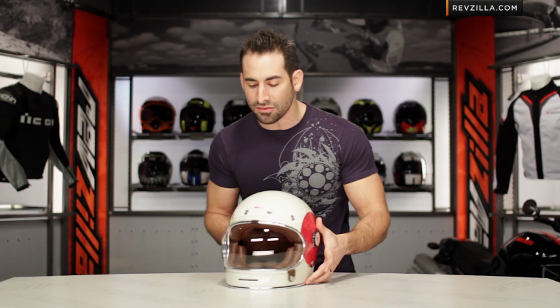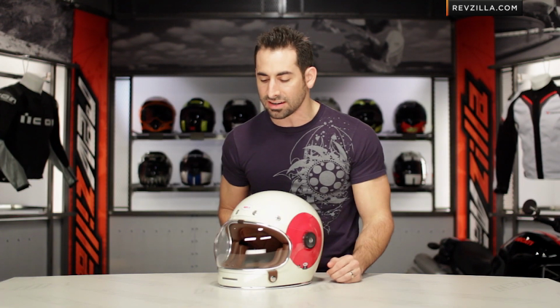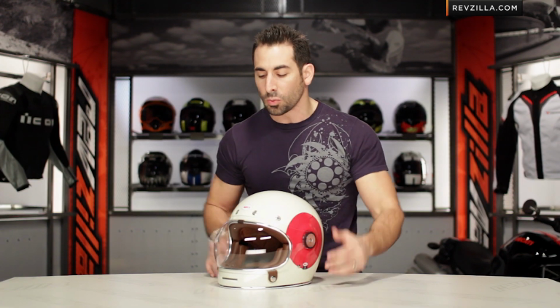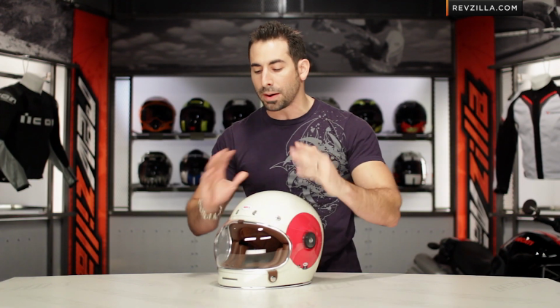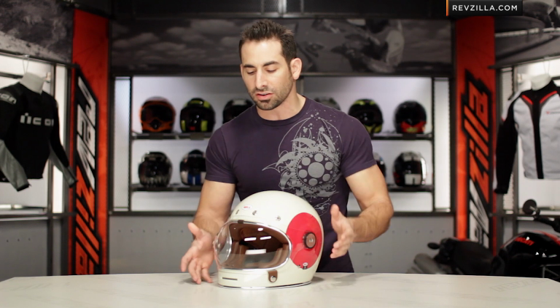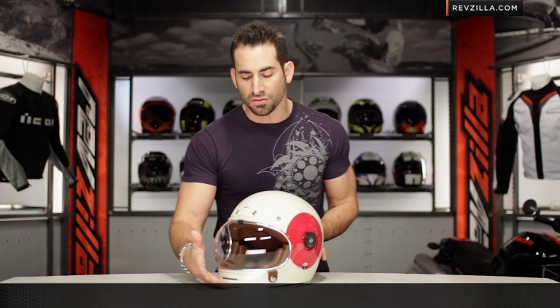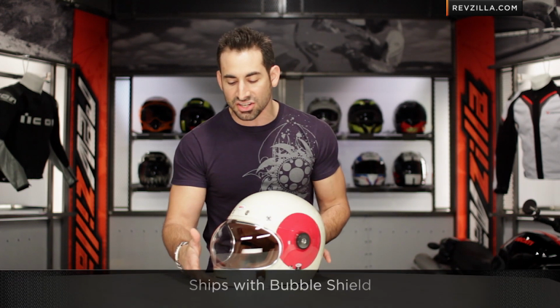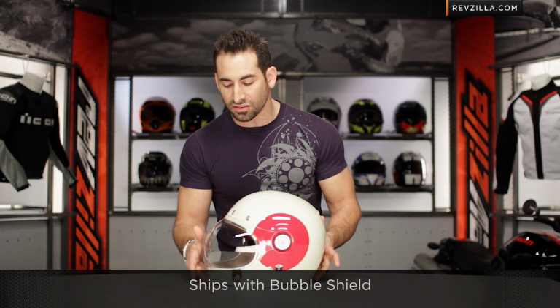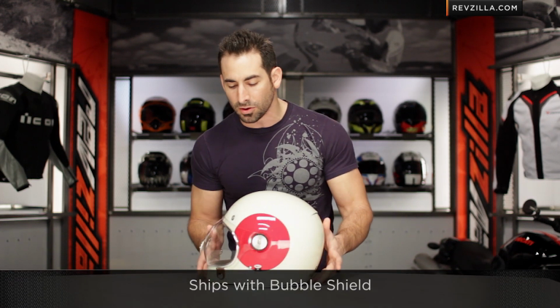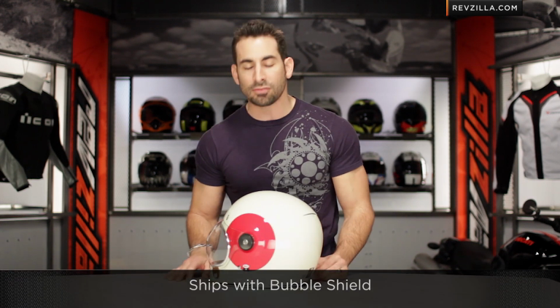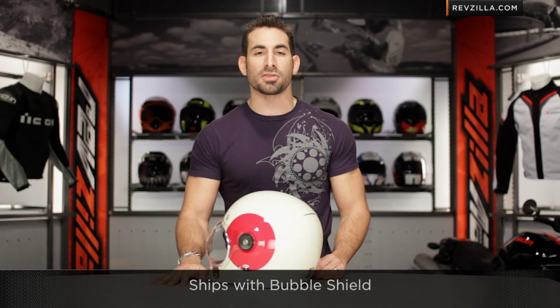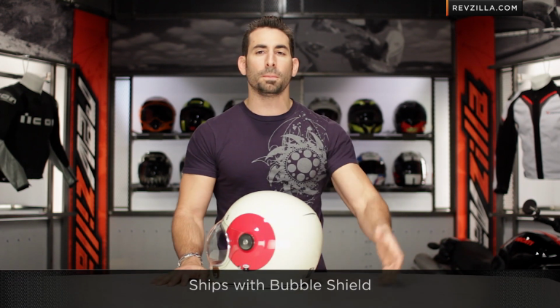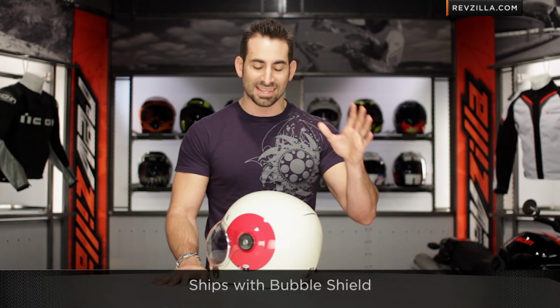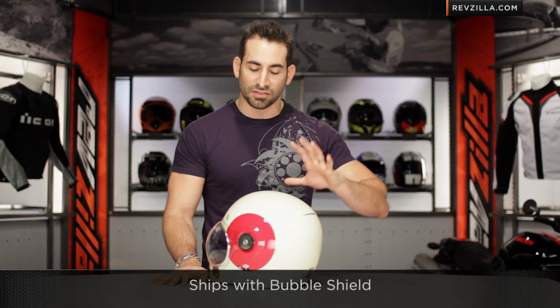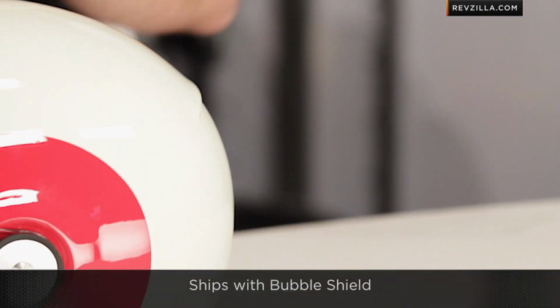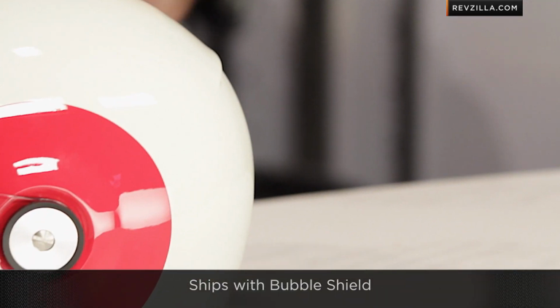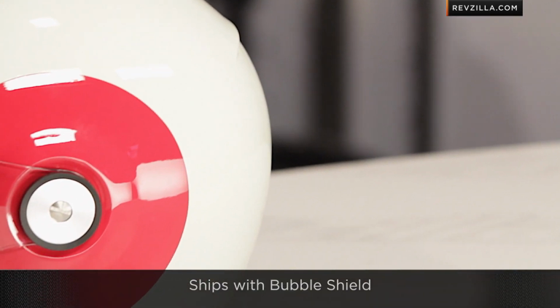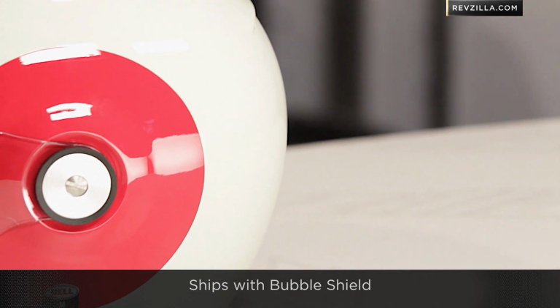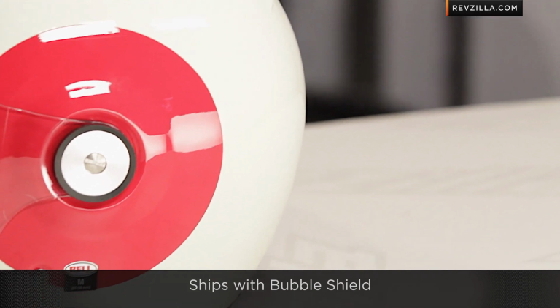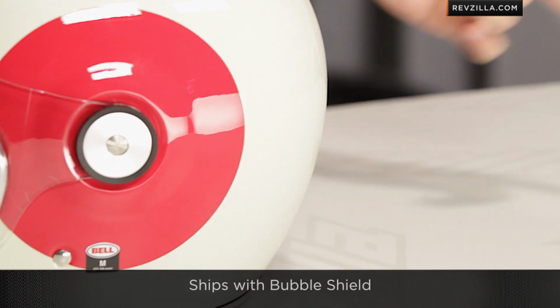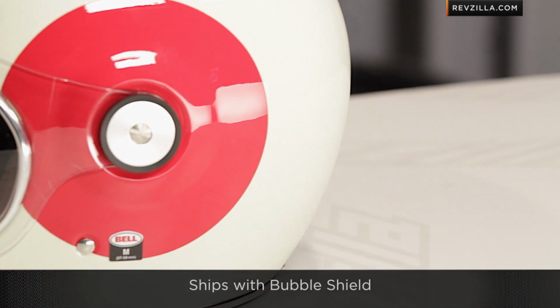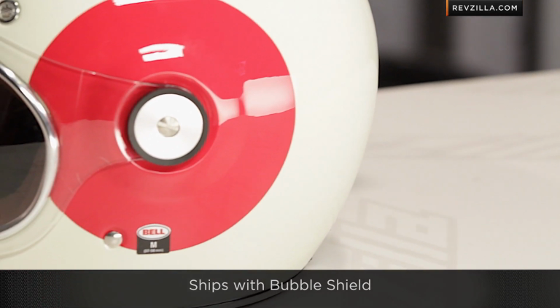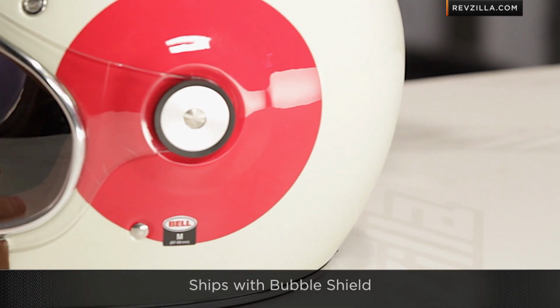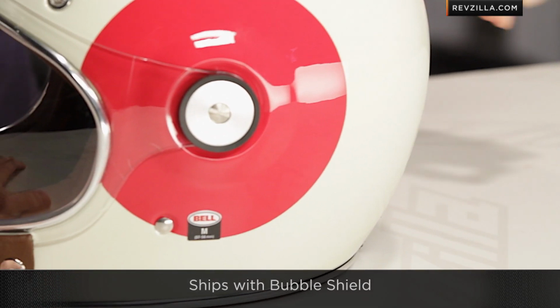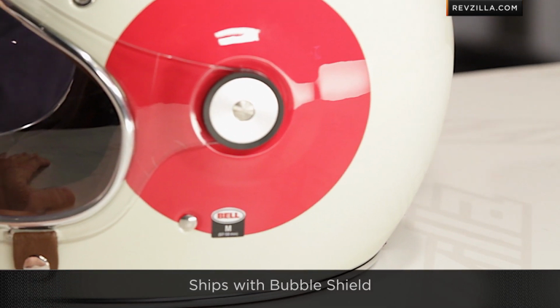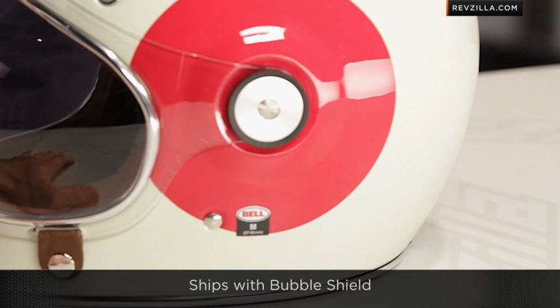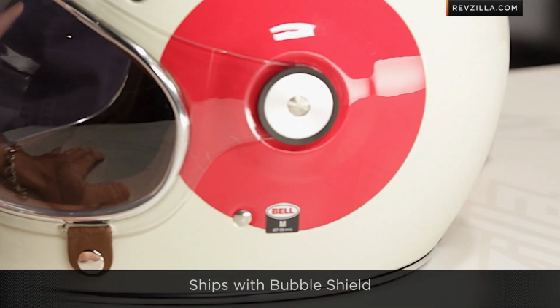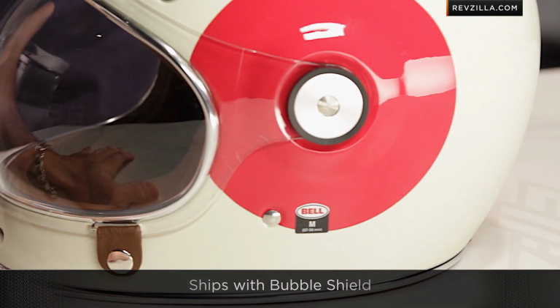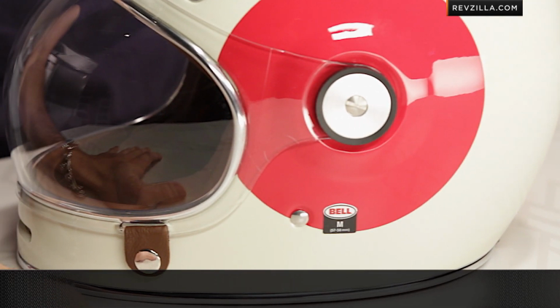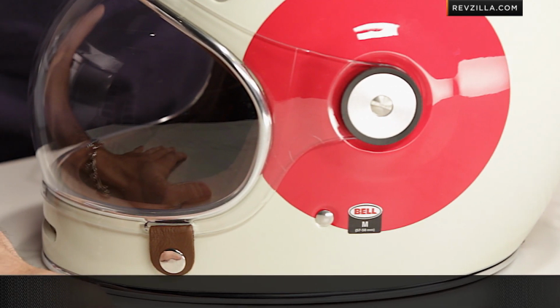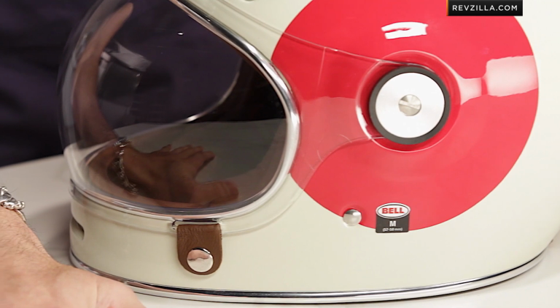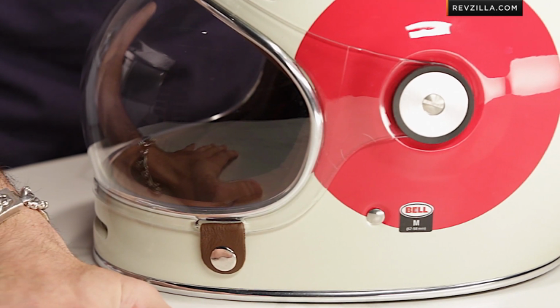We have it right here with the bubble shield — flat shields are also available. The Bell Bullet is designed for that retro, vintage, heritage-inspired rider, and even with the vent scheme, we don't see a lot of helmets that have this level of technicality.